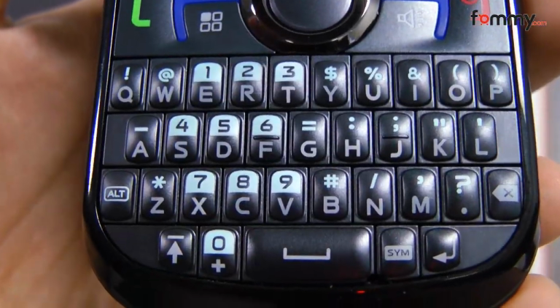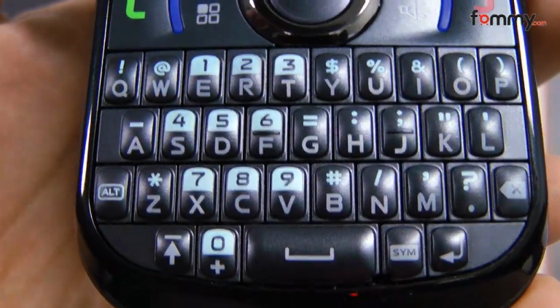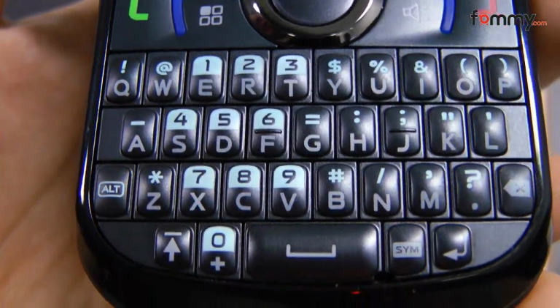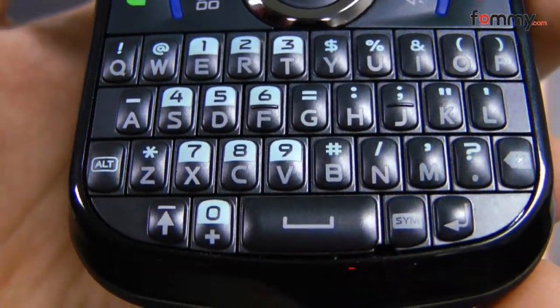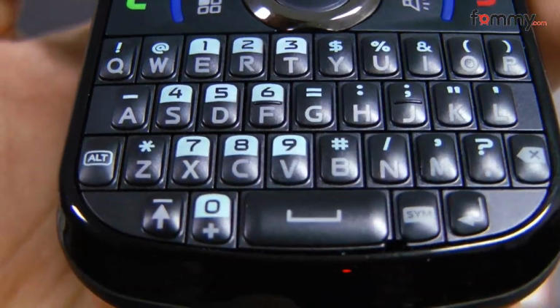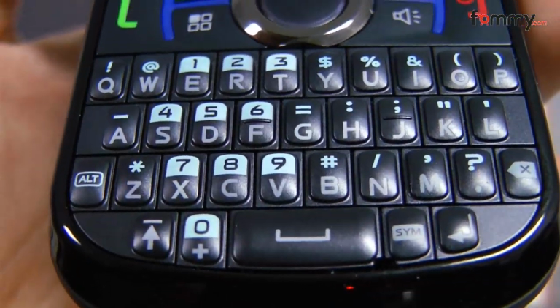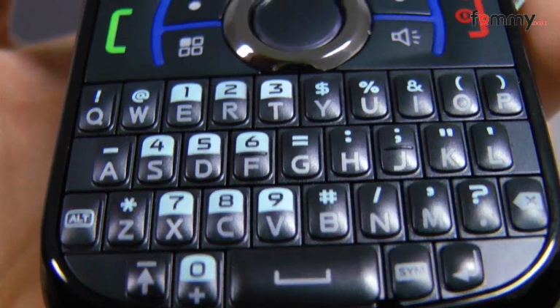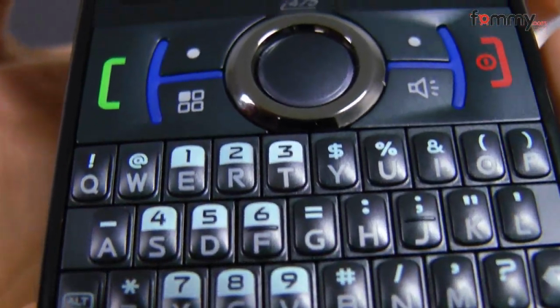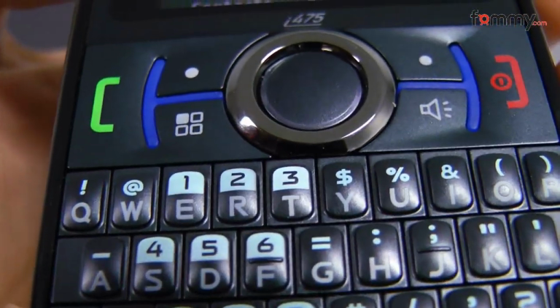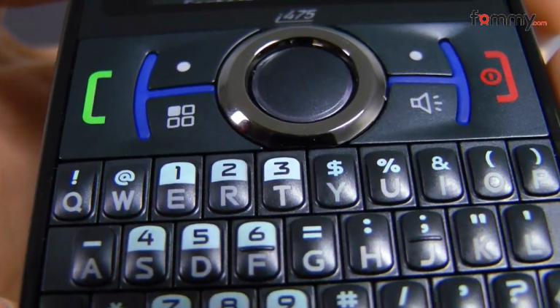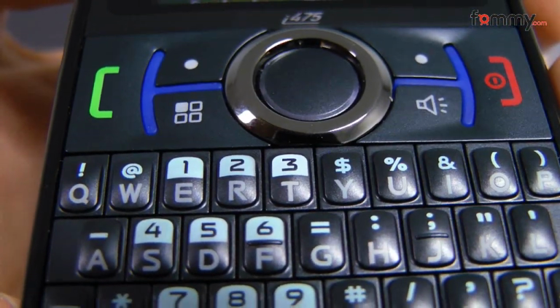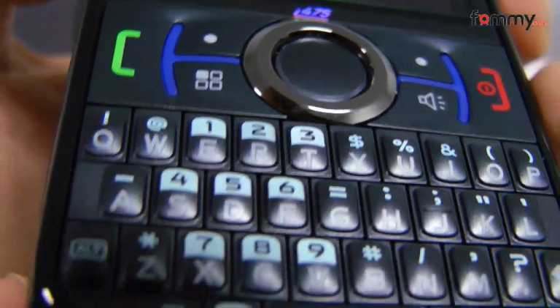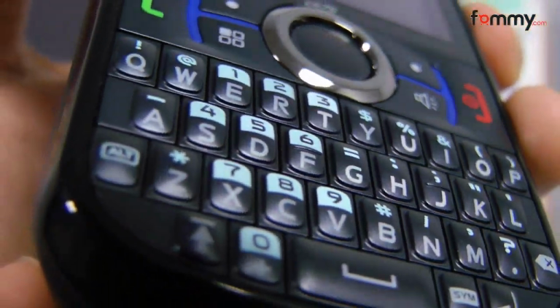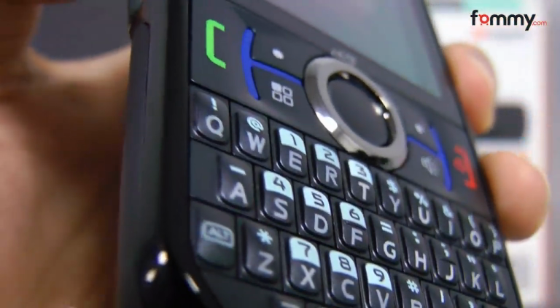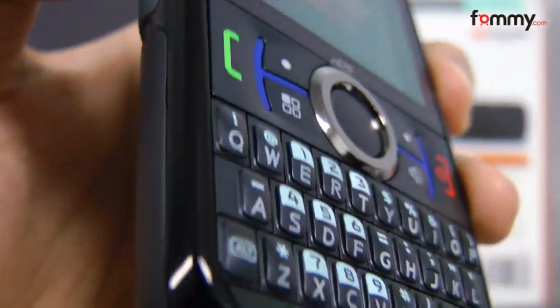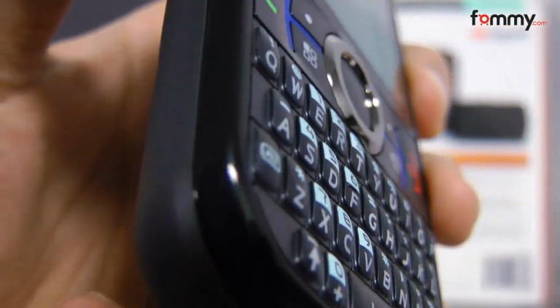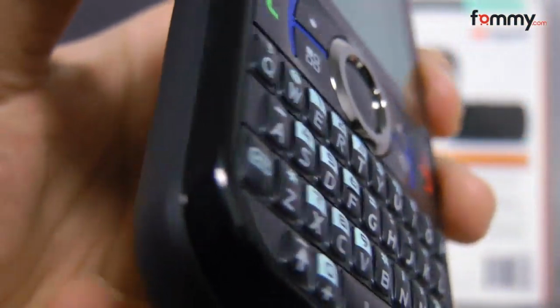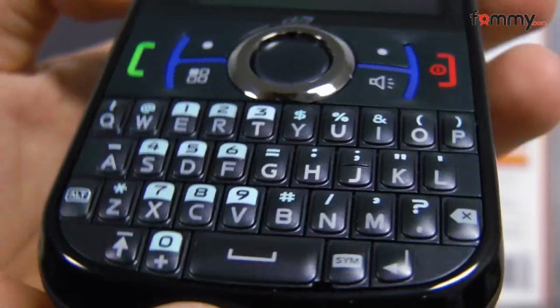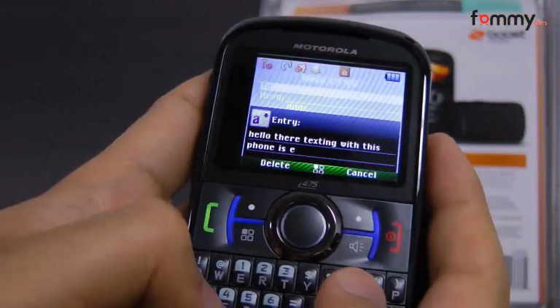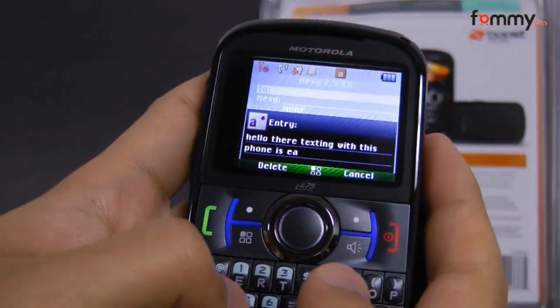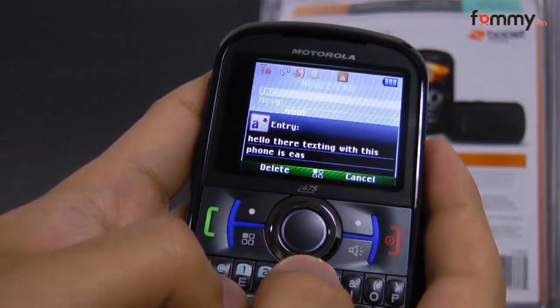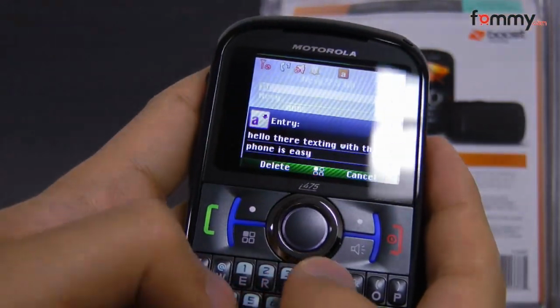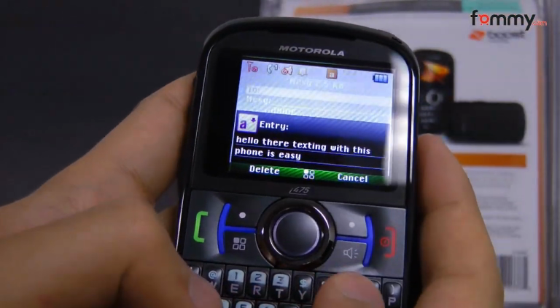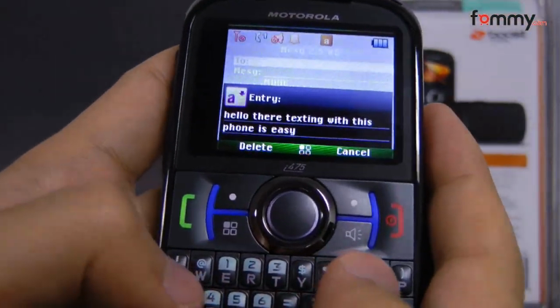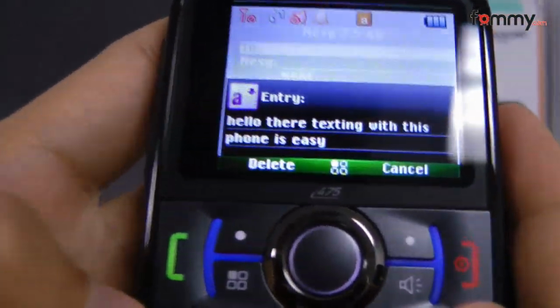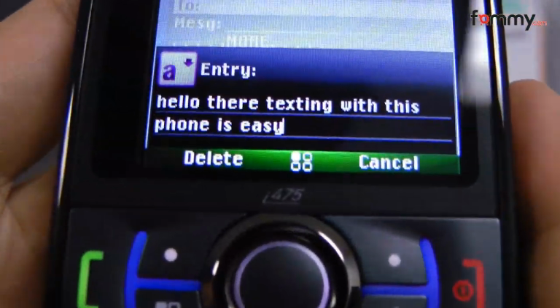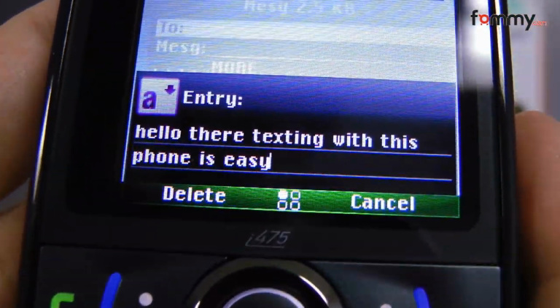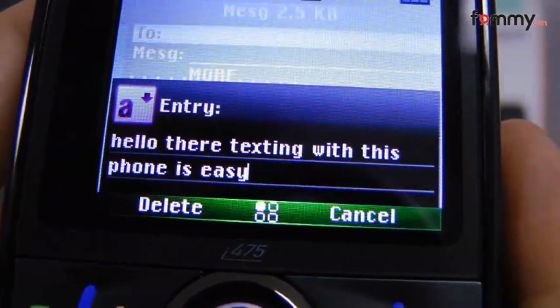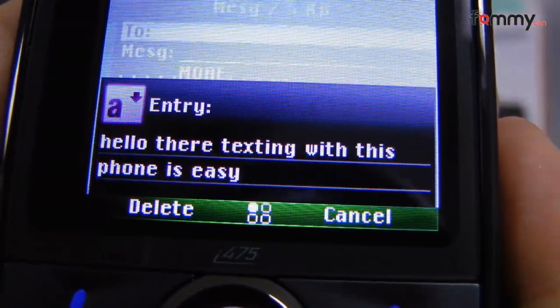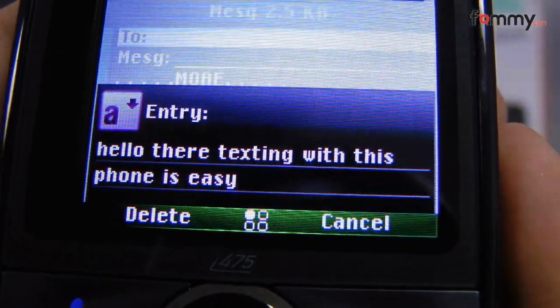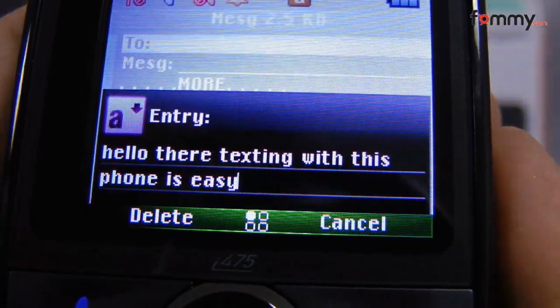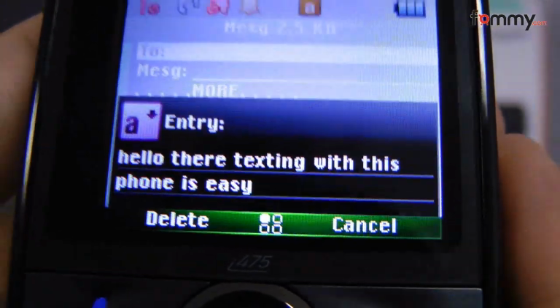The entire QWERTY keyboard and navigation buttons are made of plastic, but the navigational buttons feel fine and they are also large enough to prevent missed clicks or answer your call easily. Texting is also fast and easy with the full QWERTY layout, and most people should be able to learn how to navigate on this device fairly quickly.